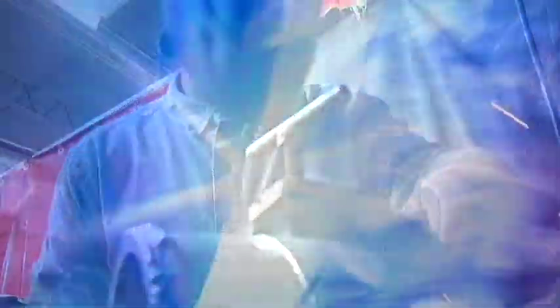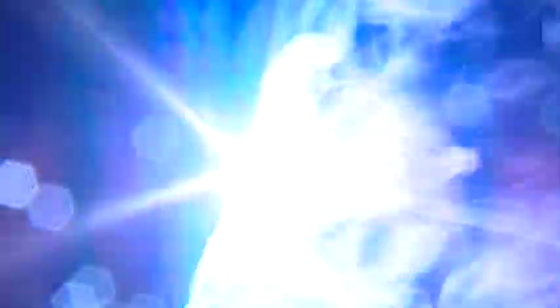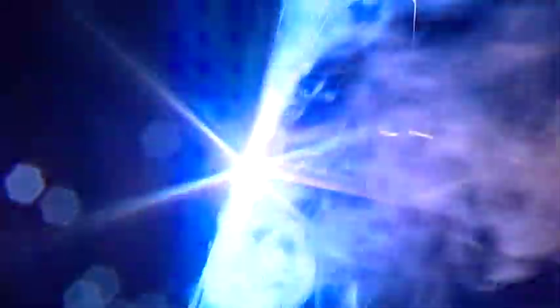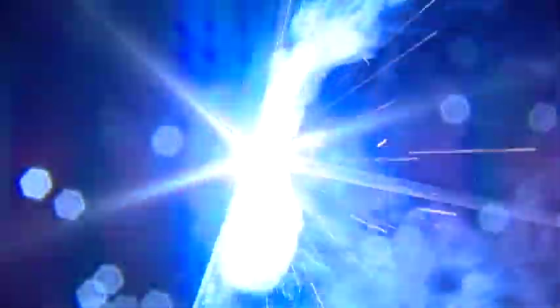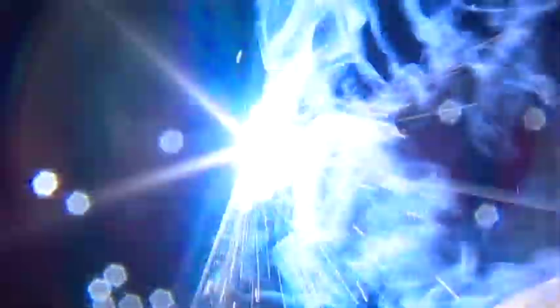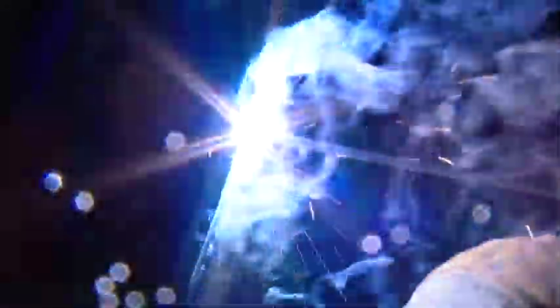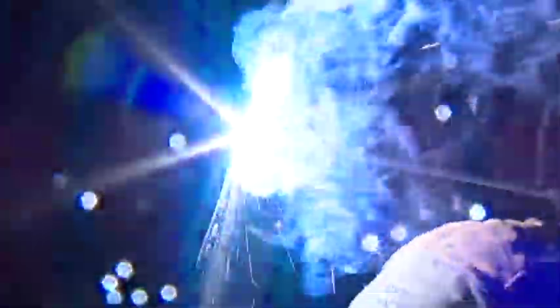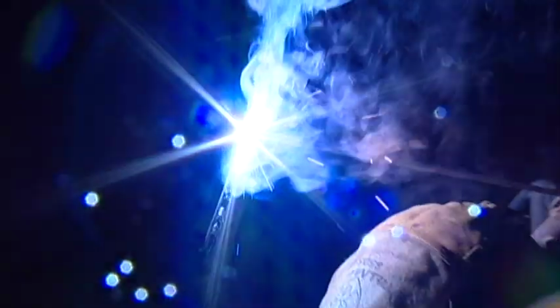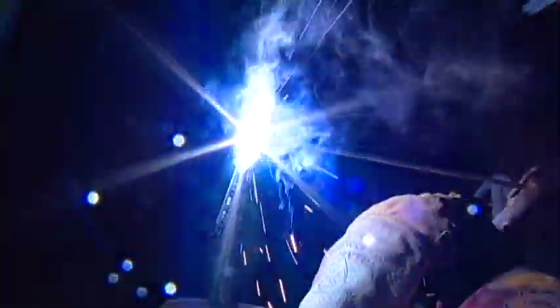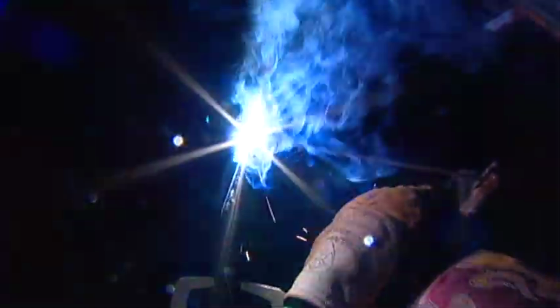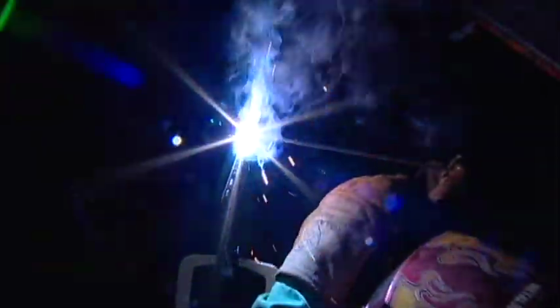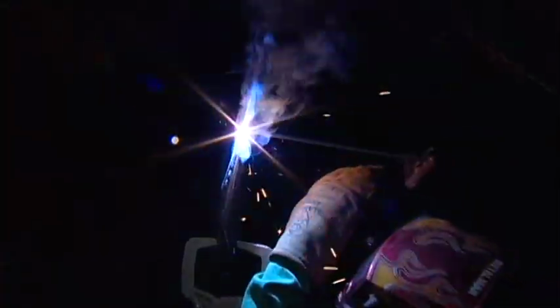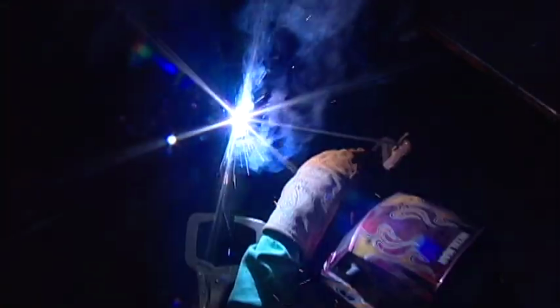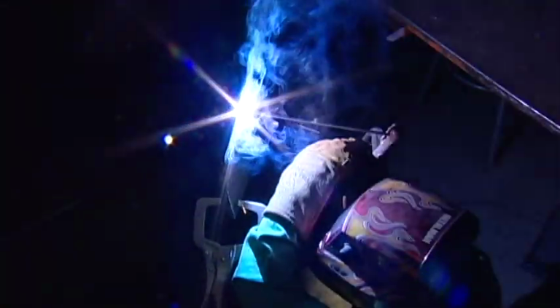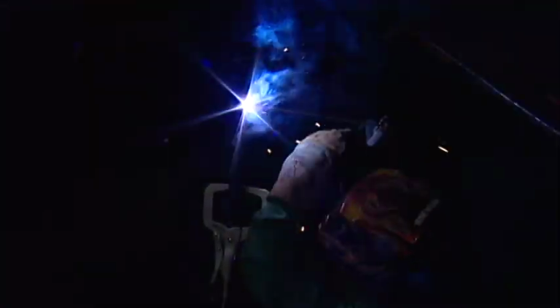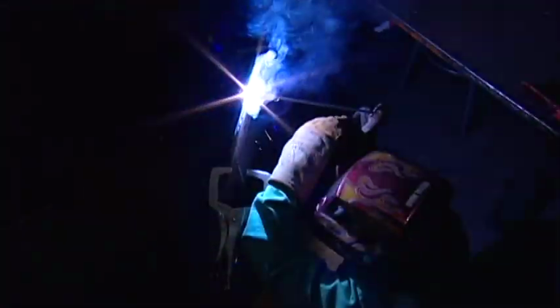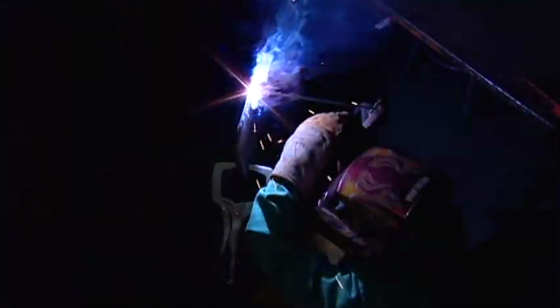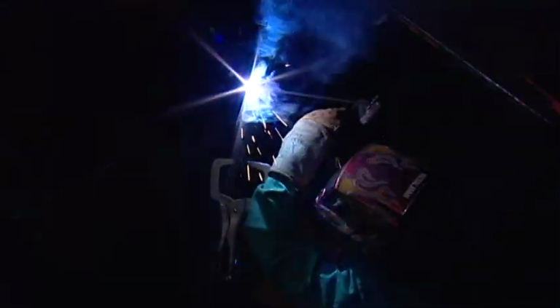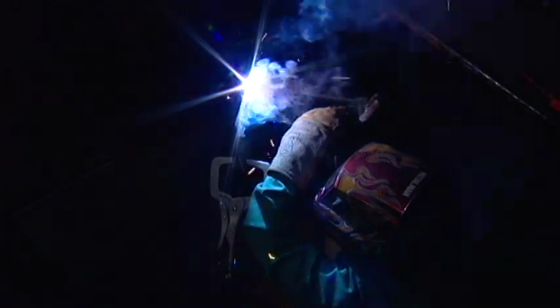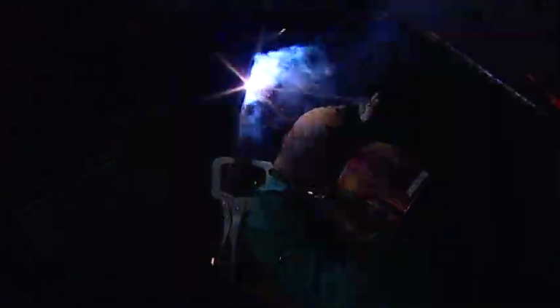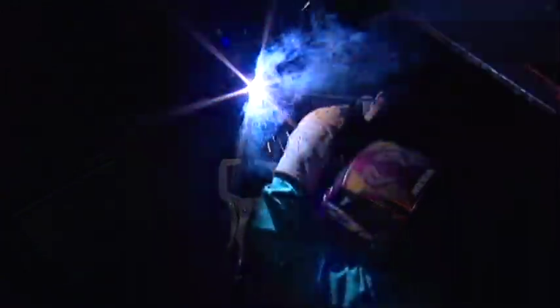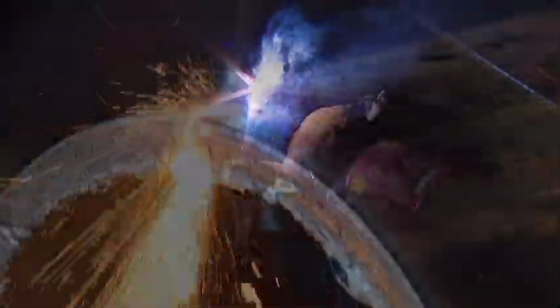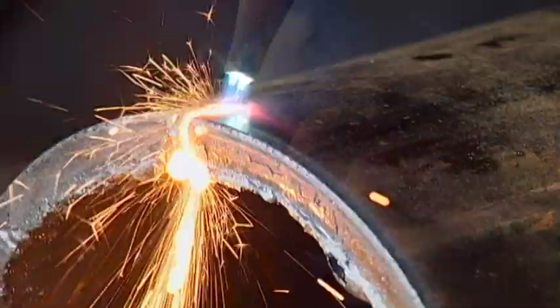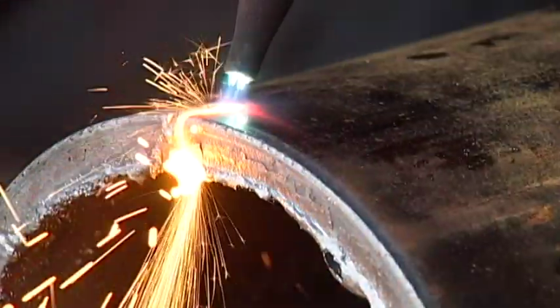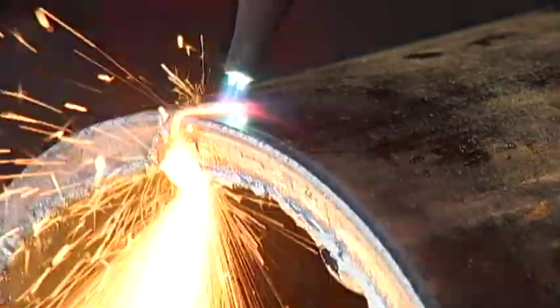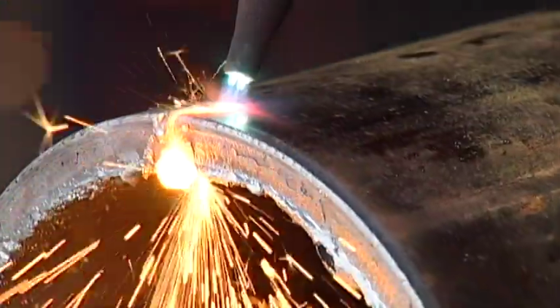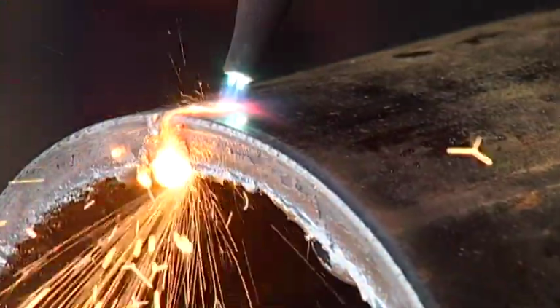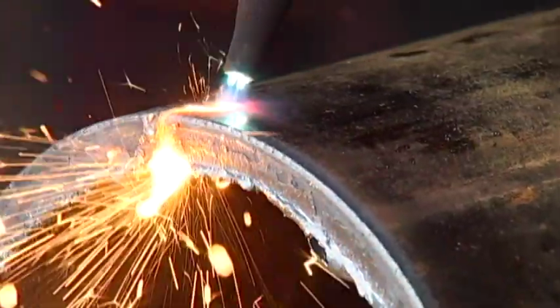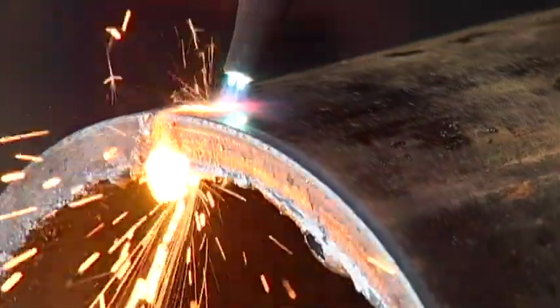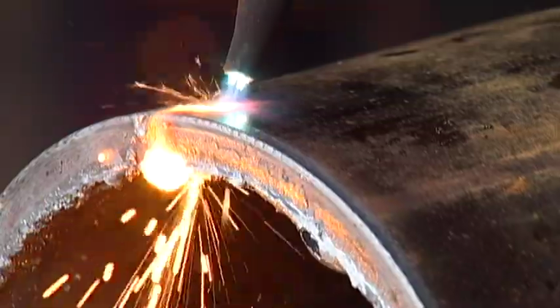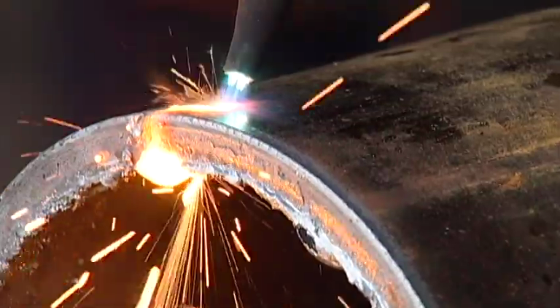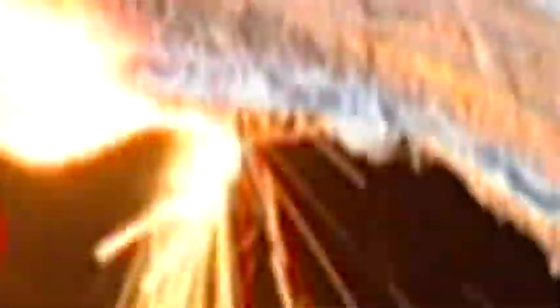The course will also prepare graduates to take welding tests with the iron workers, pipe fitters, boilermakers, and millwright for their apprenticeship programs. A new career could be in your future with the Welding Technology Program.